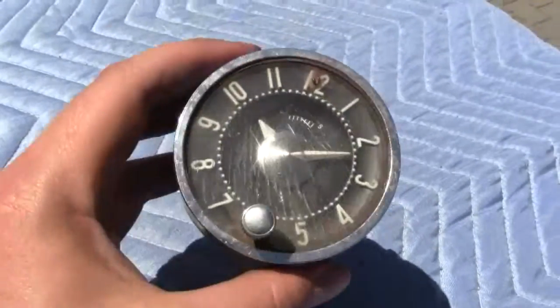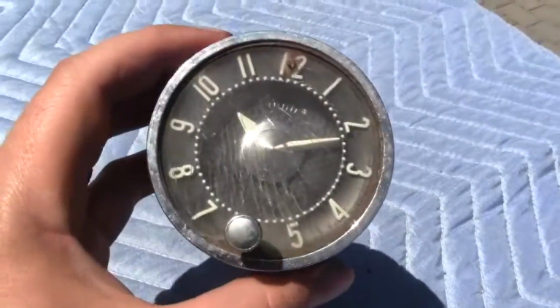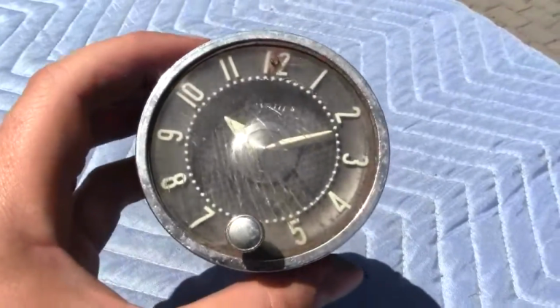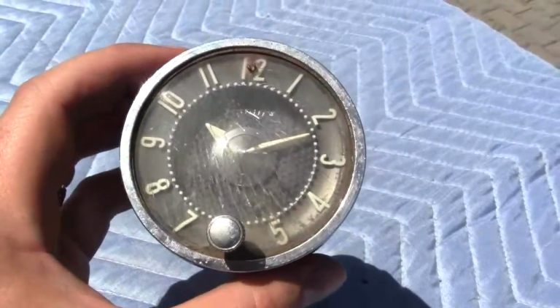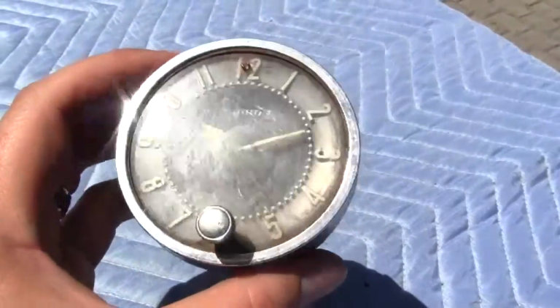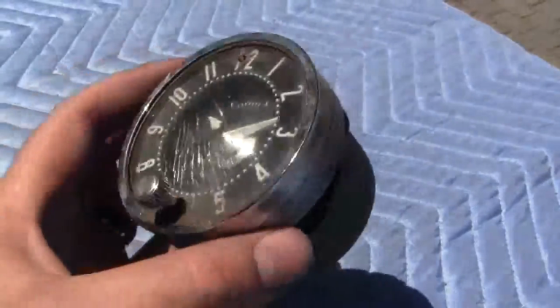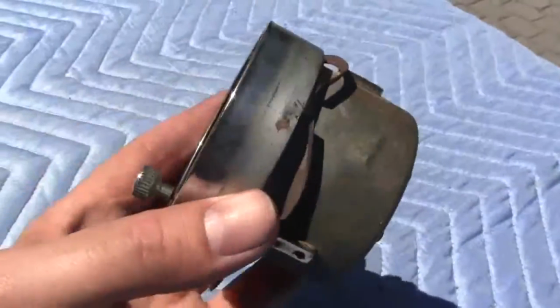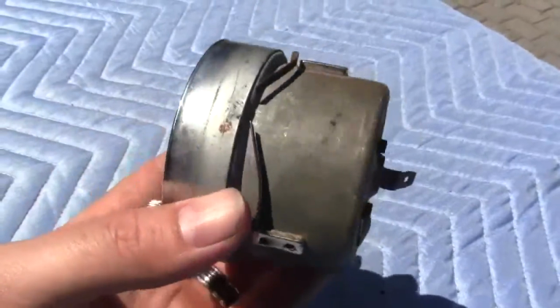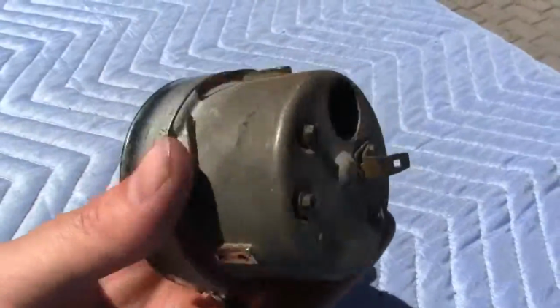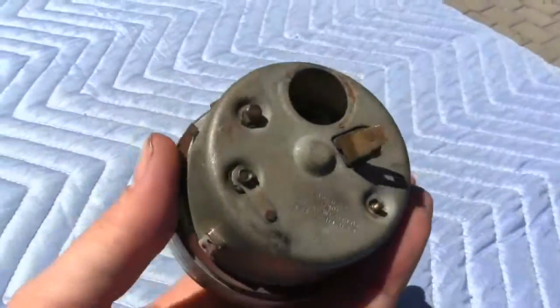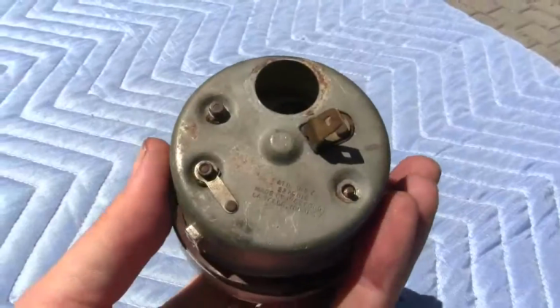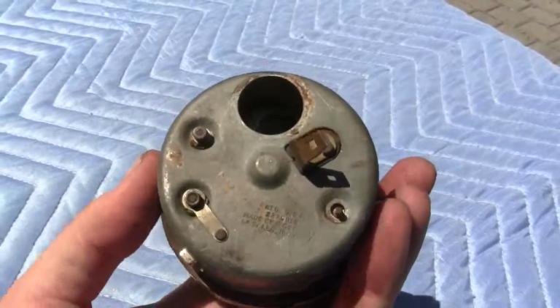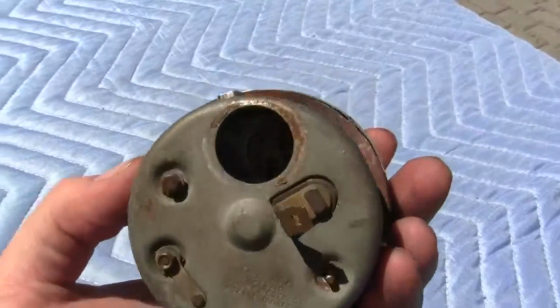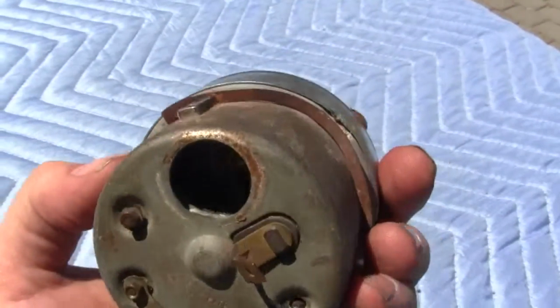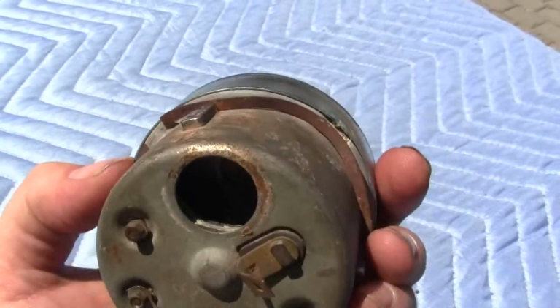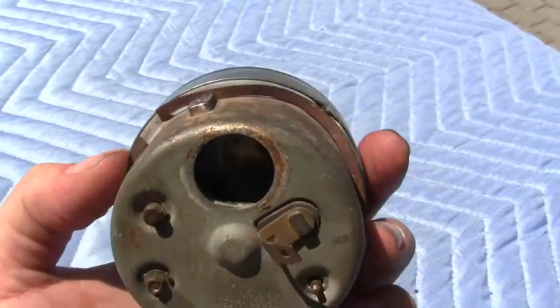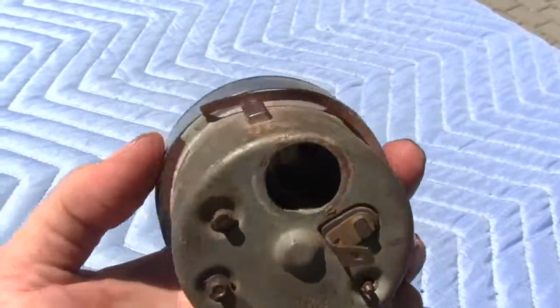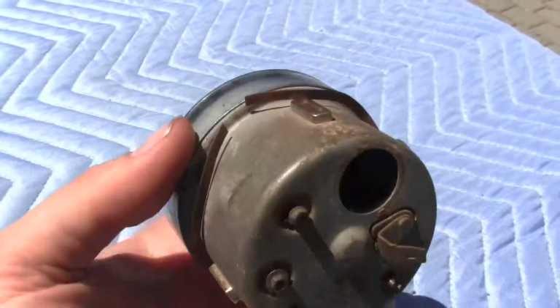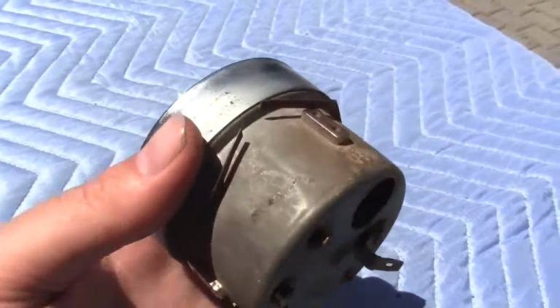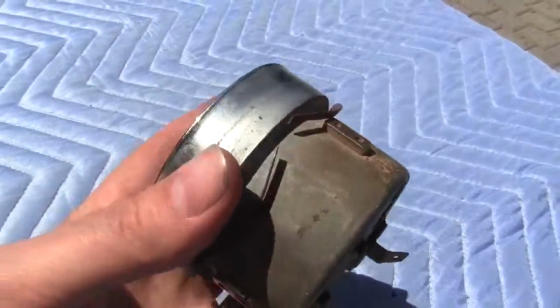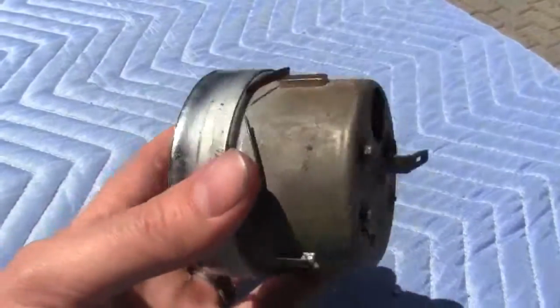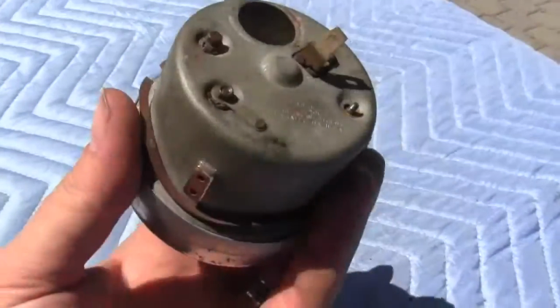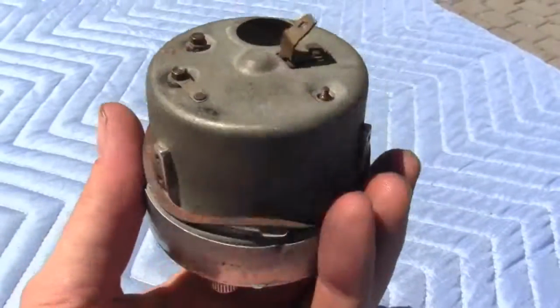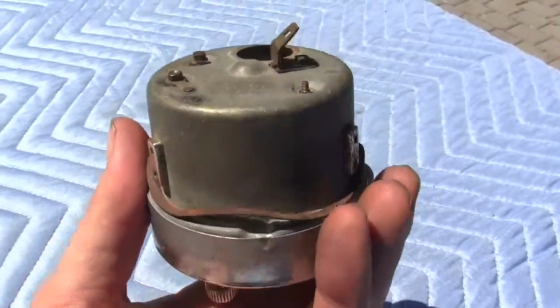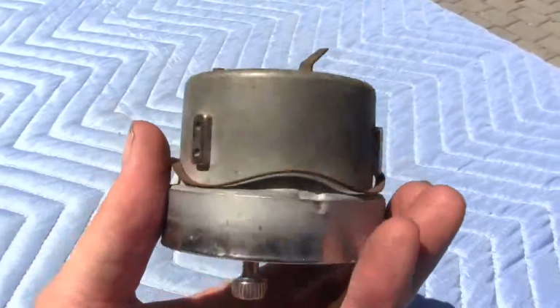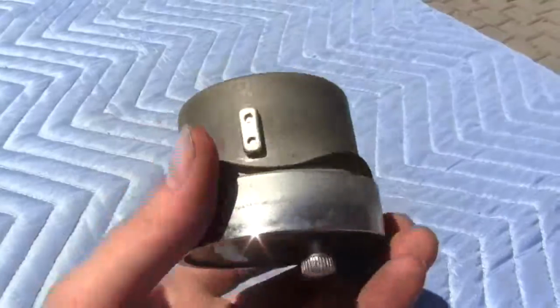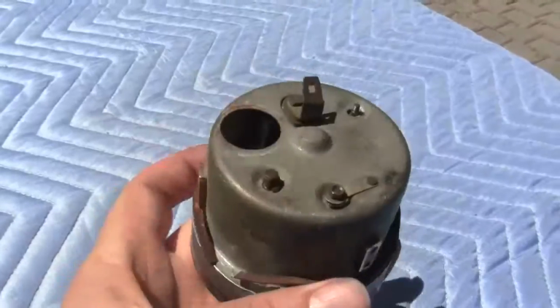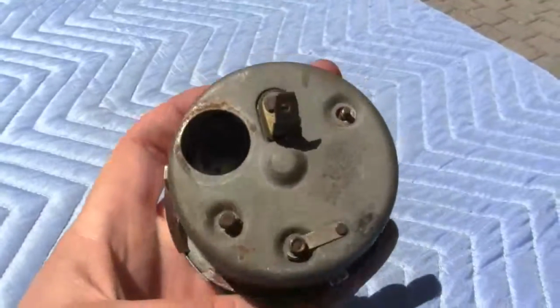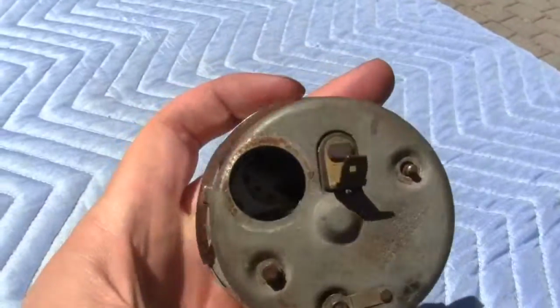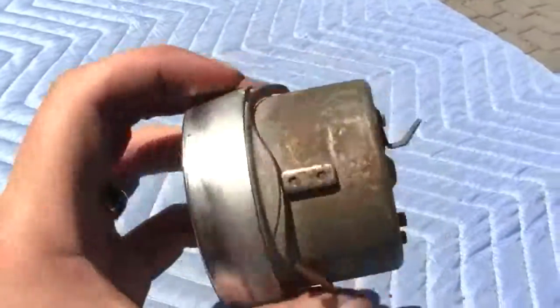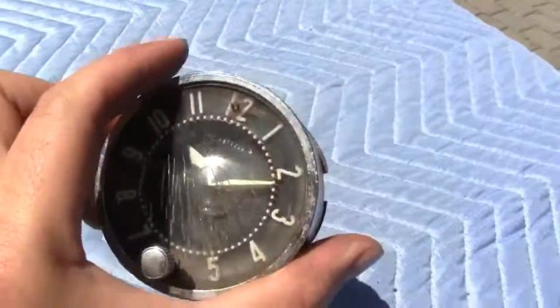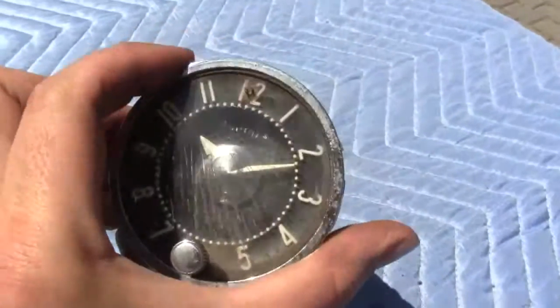It is a 1958 to 1962 Chevy Corvette clock. If you have any questions or comments, please give us a call or message us. Thank you.